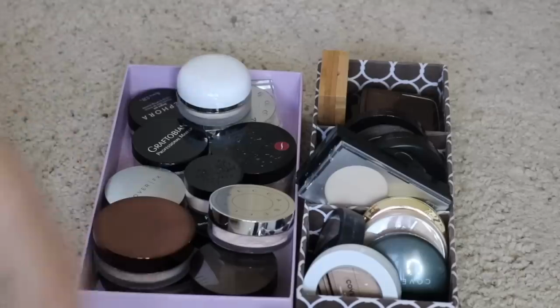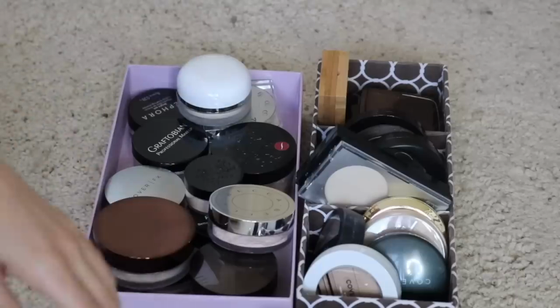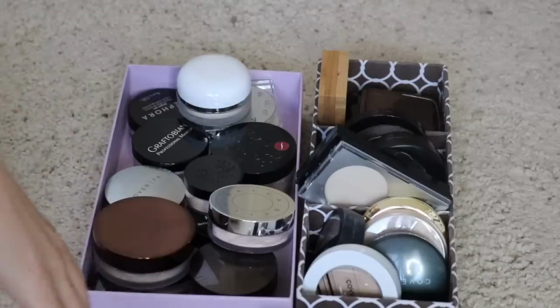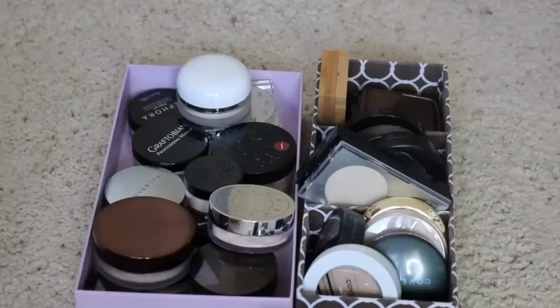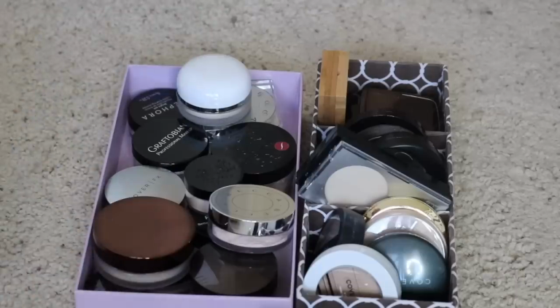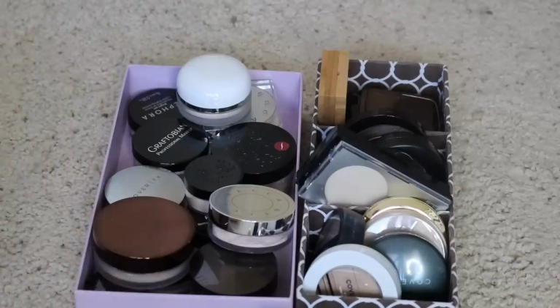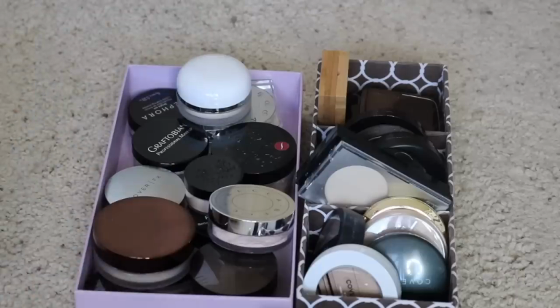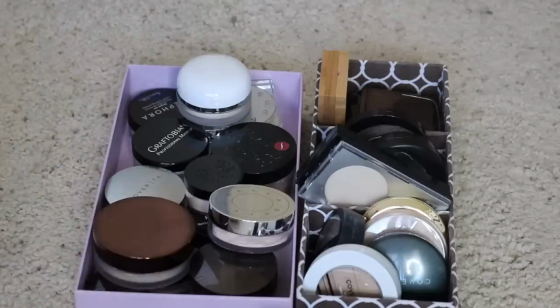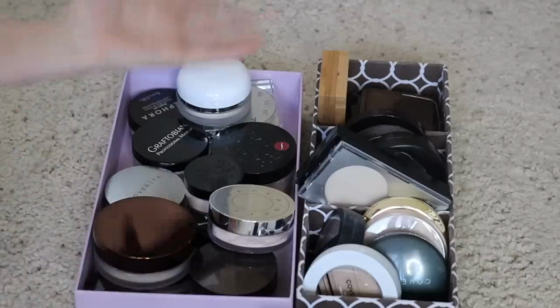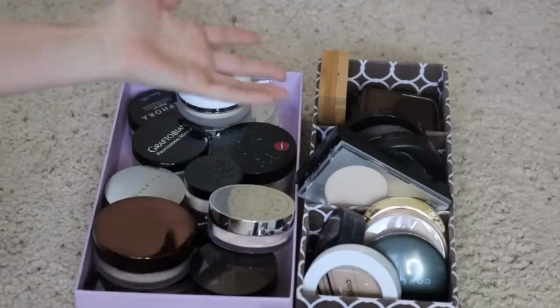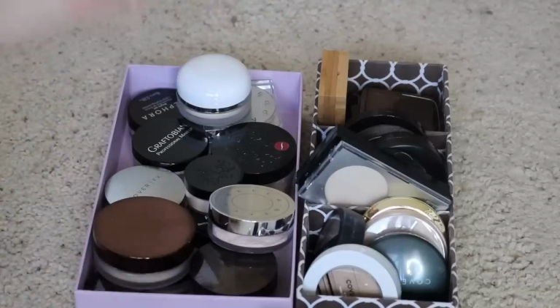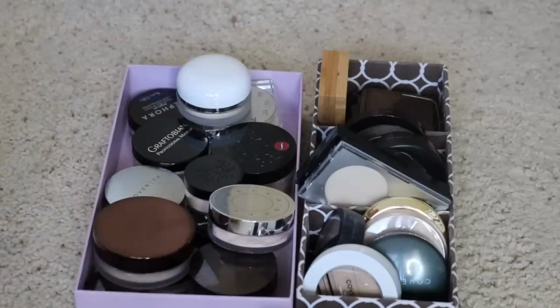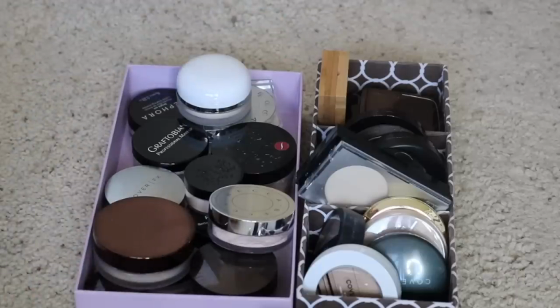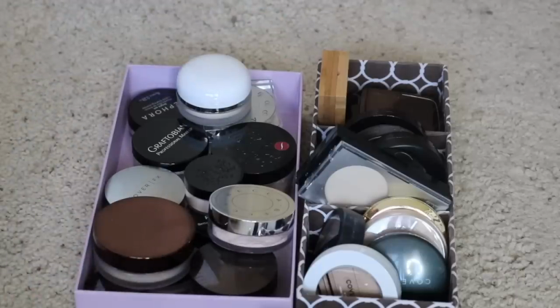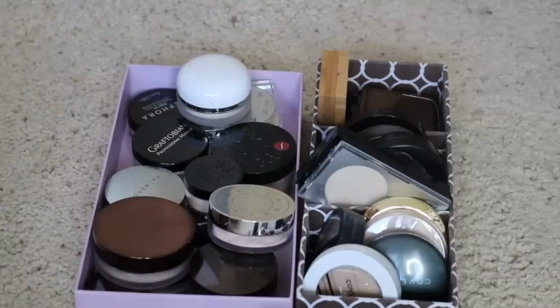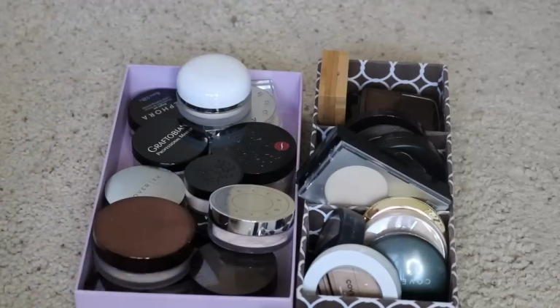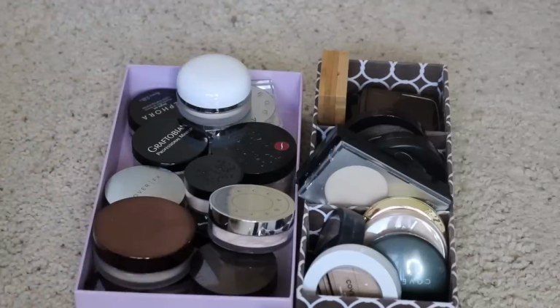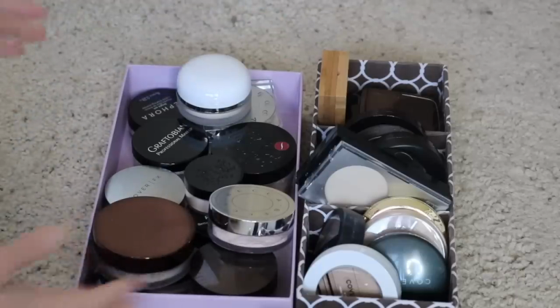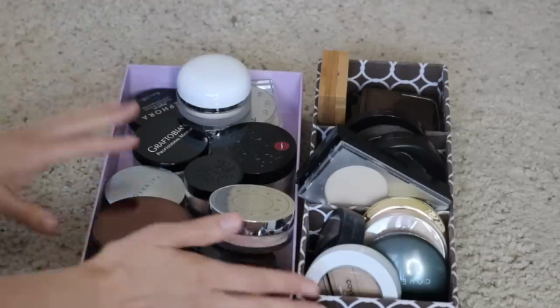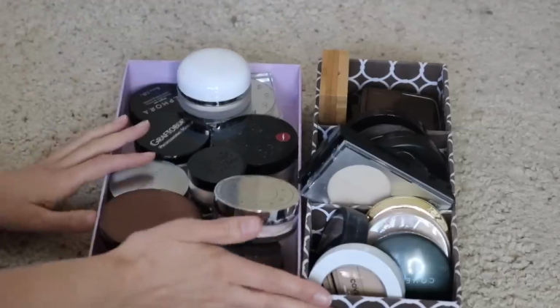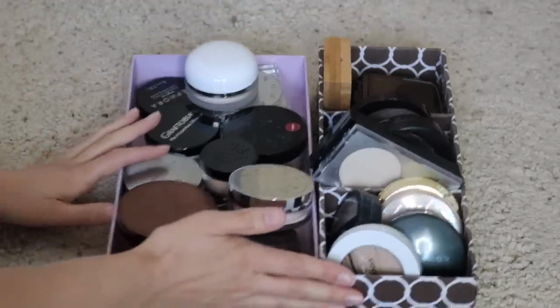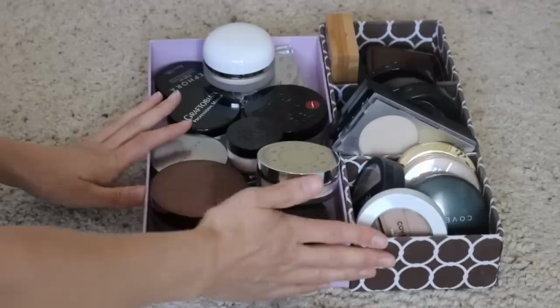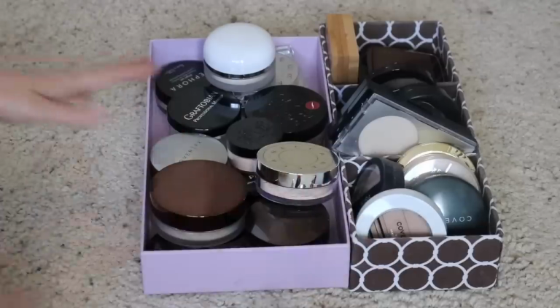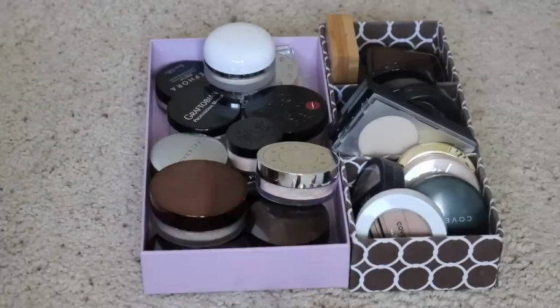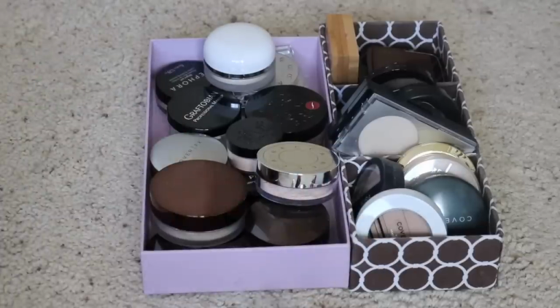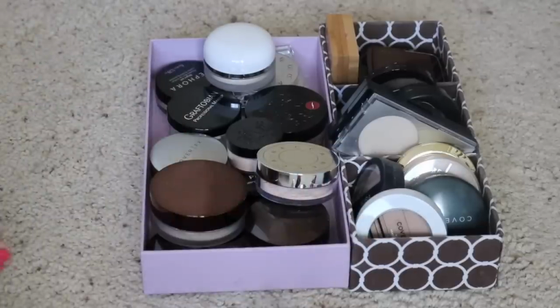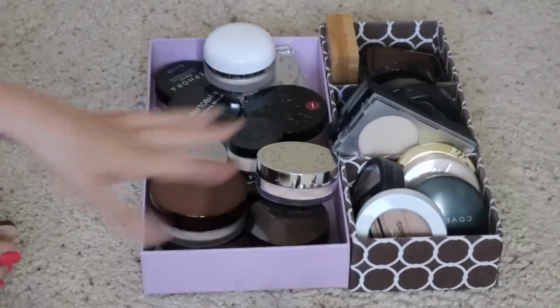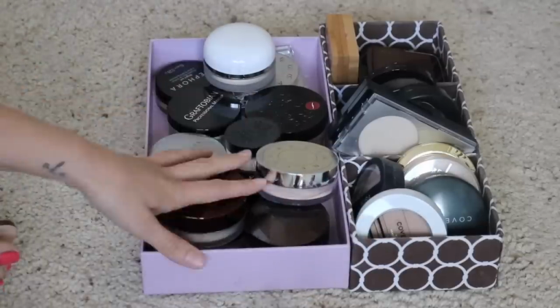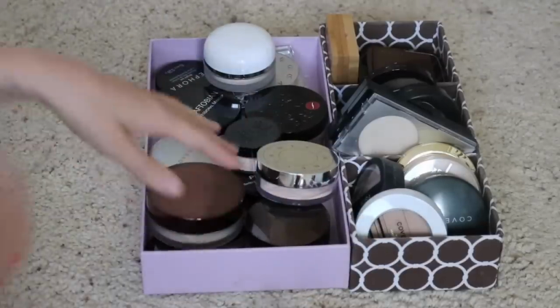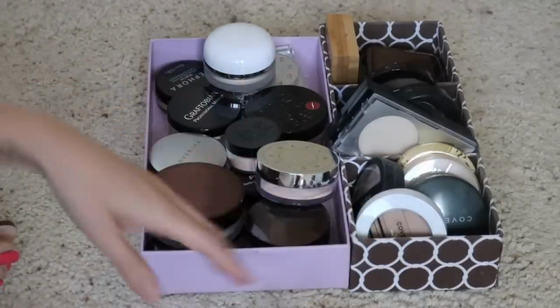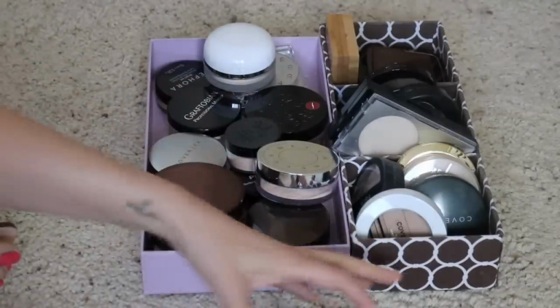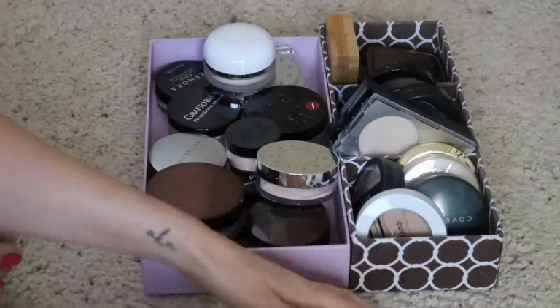Hey guys, welcome back to my channel. So today we are doing my face powder declutter. I have a lot of face powder — I didn't realize how much I had actually.